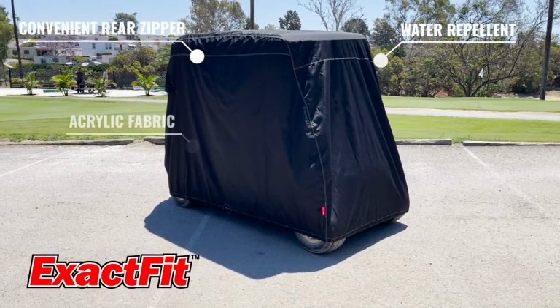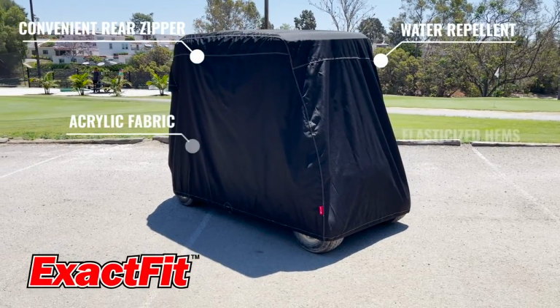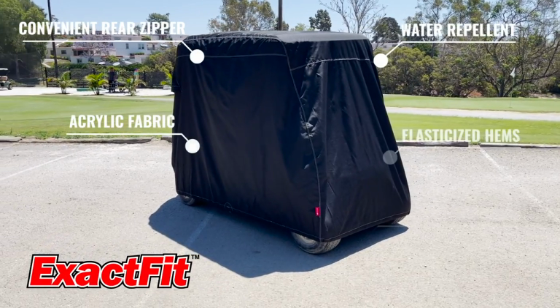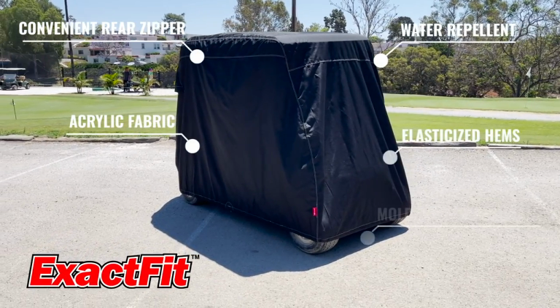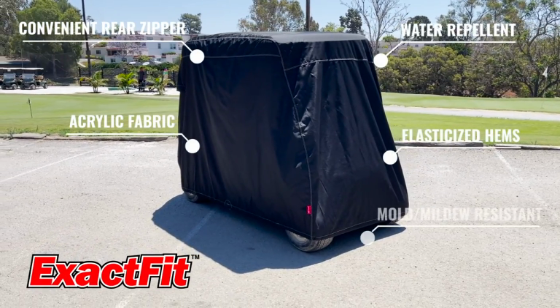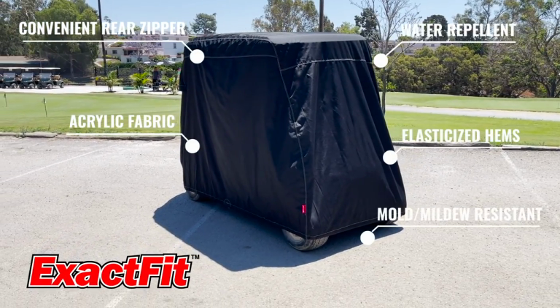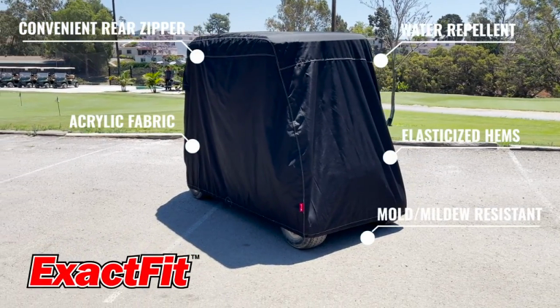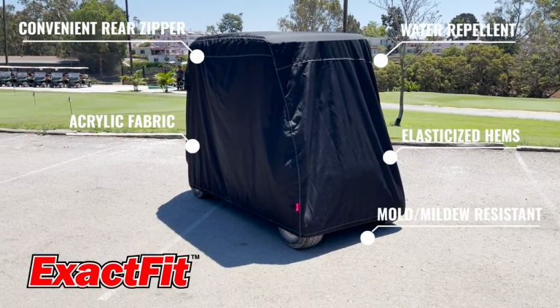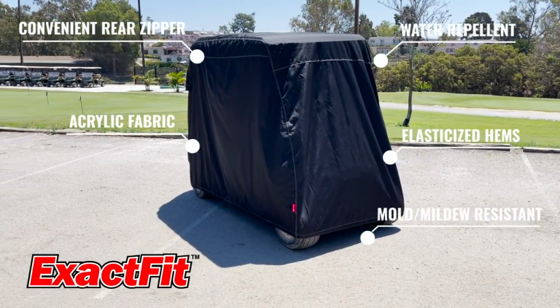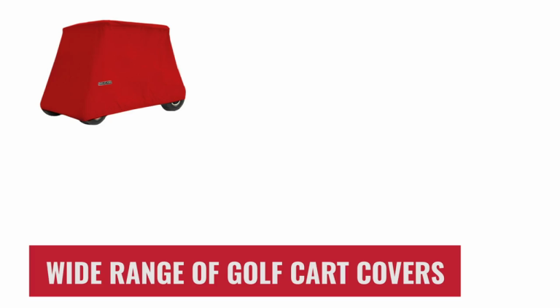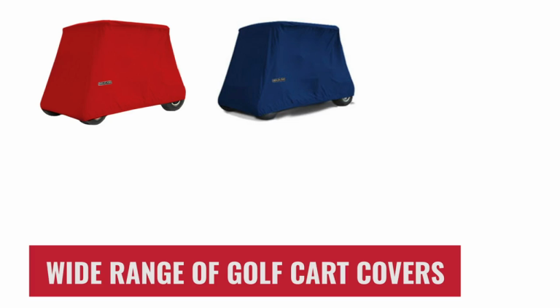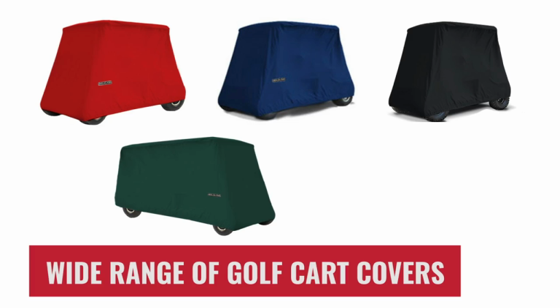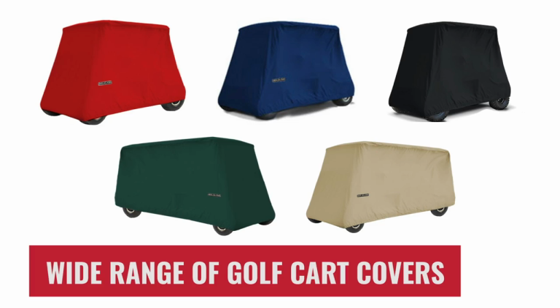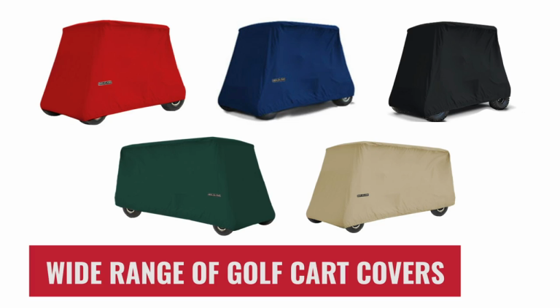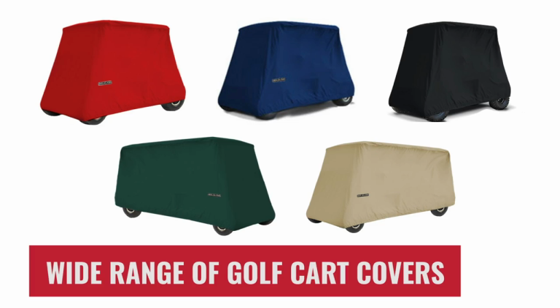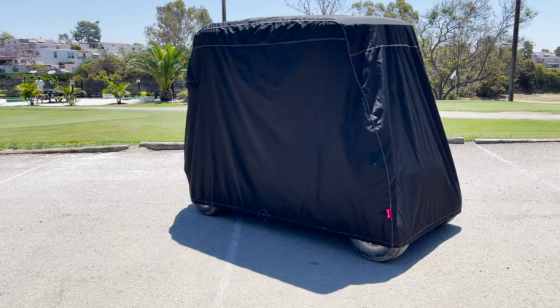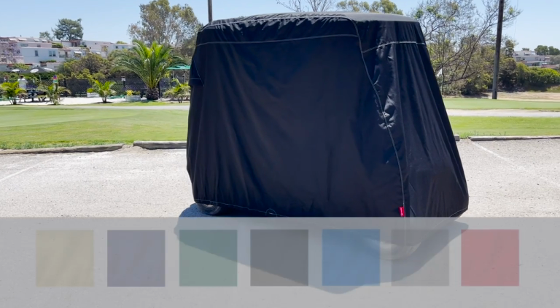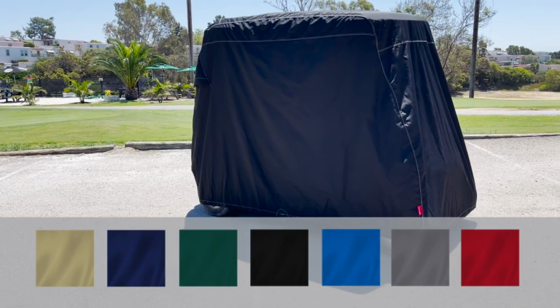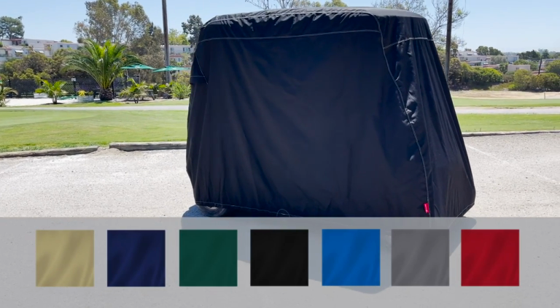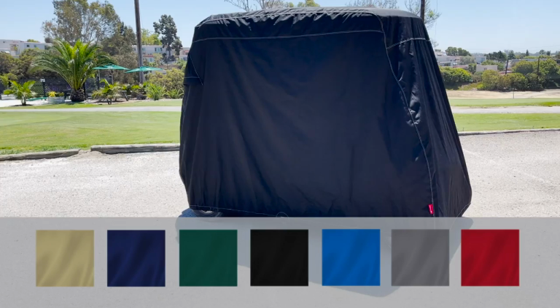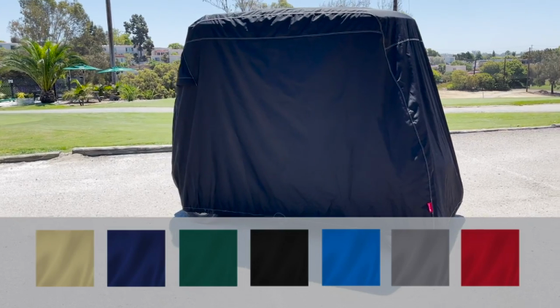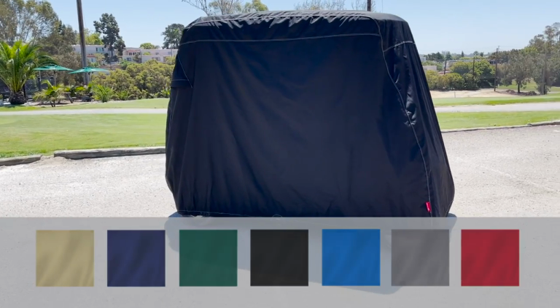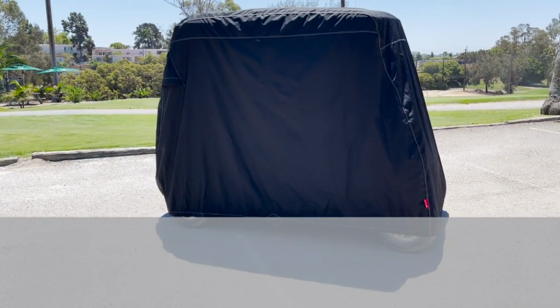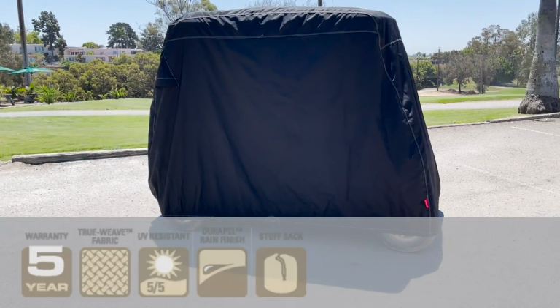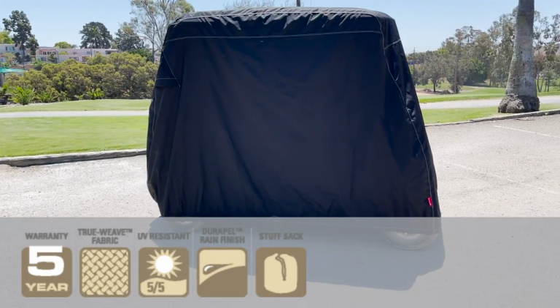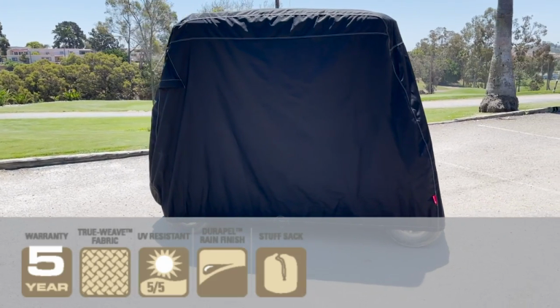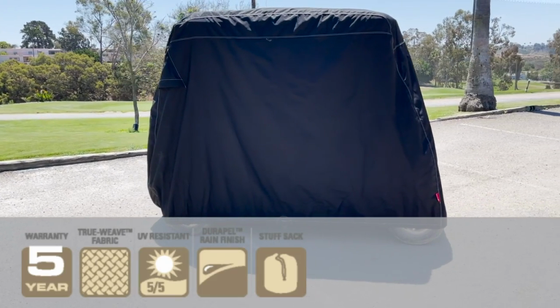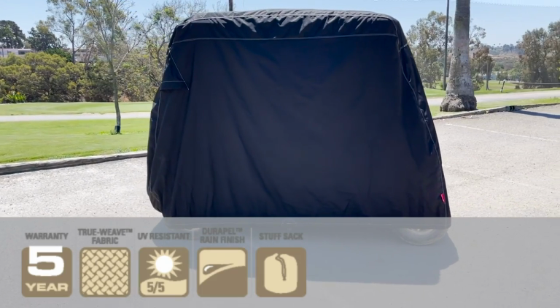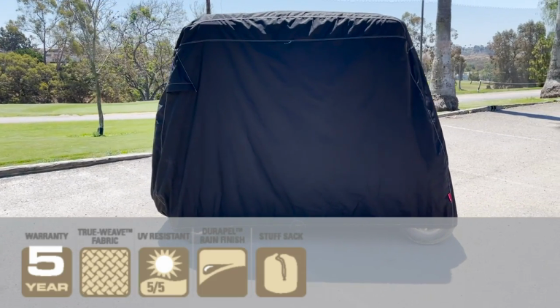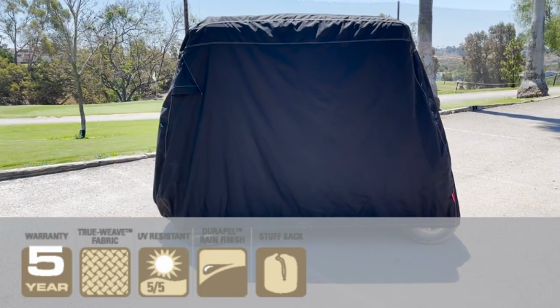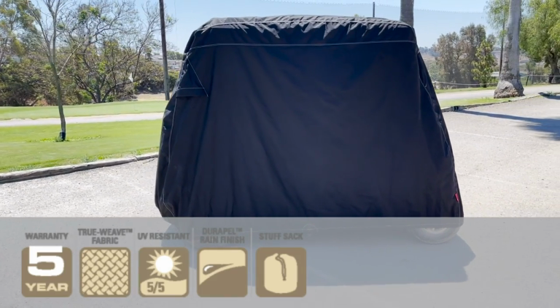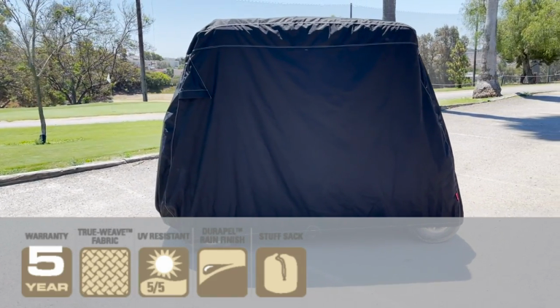Greenline ExactFit golf cart covers are one of our most popular lines of covers. They are available in many patterns to match various golf cart styles and come in a variety of colors. Backed with a five-year warranty, our Greenline ExactFit covers are easy to install and don't require any tools.